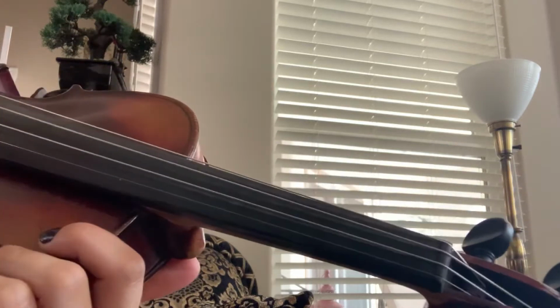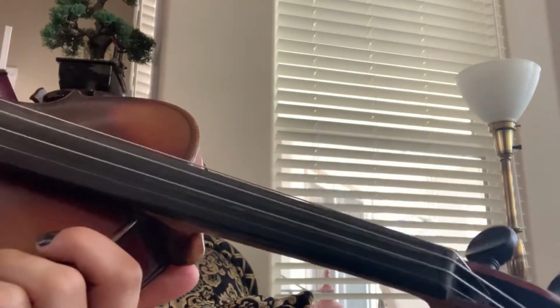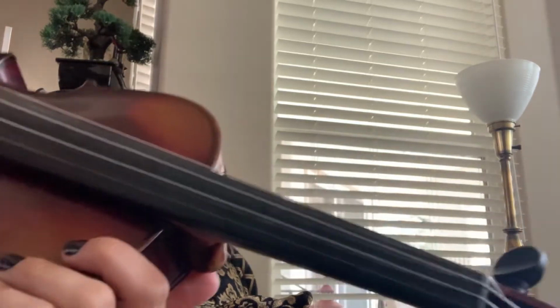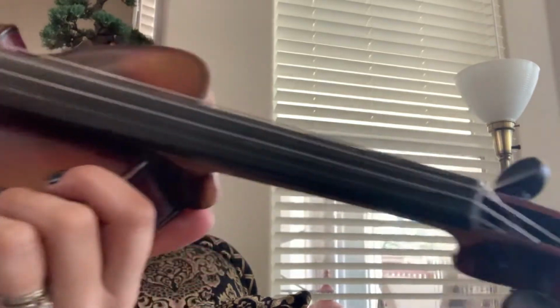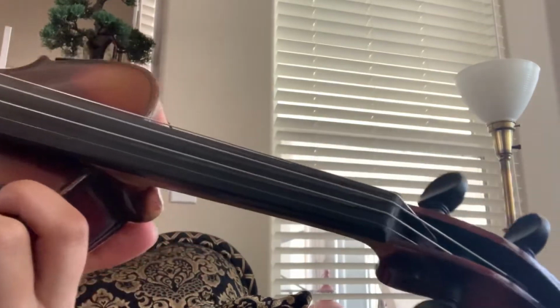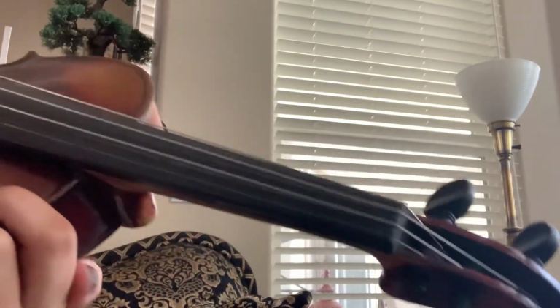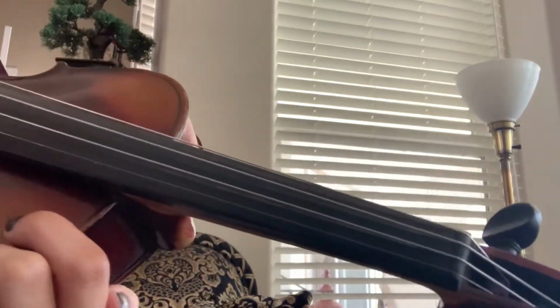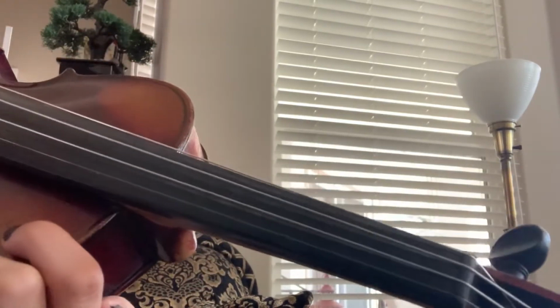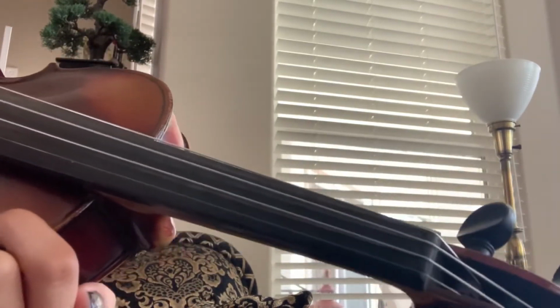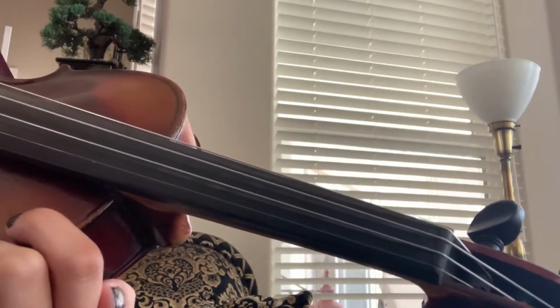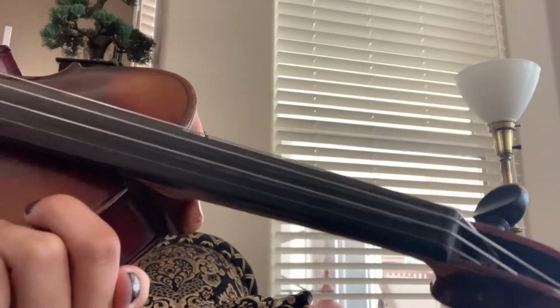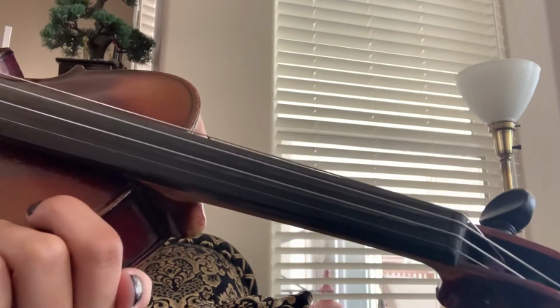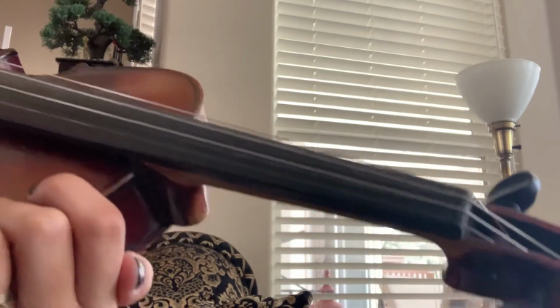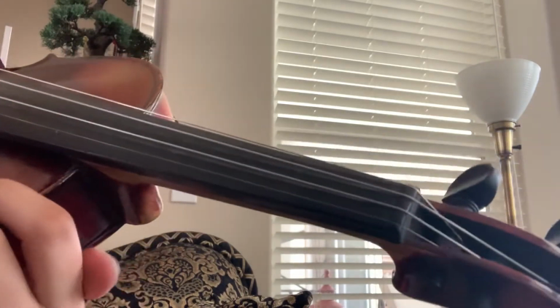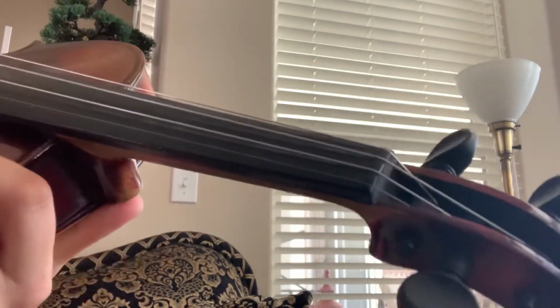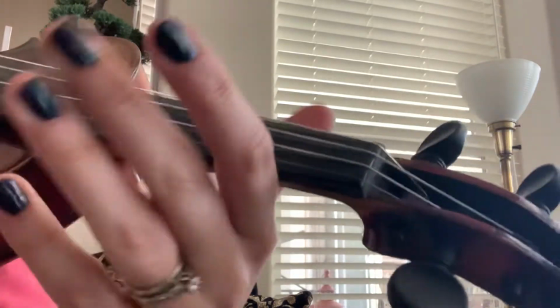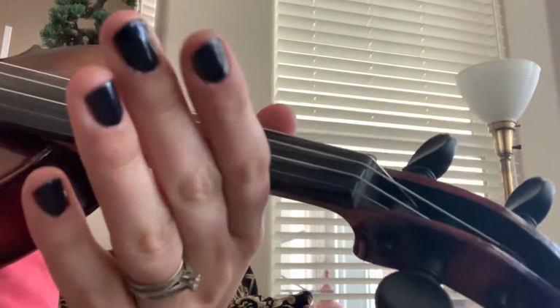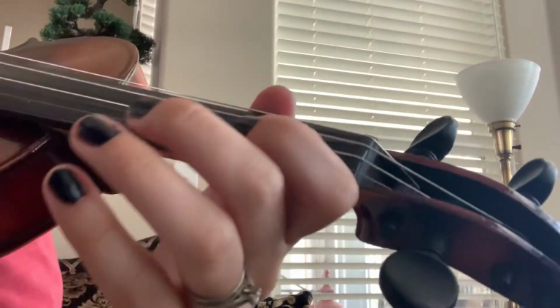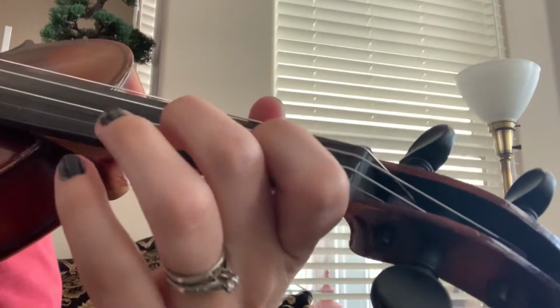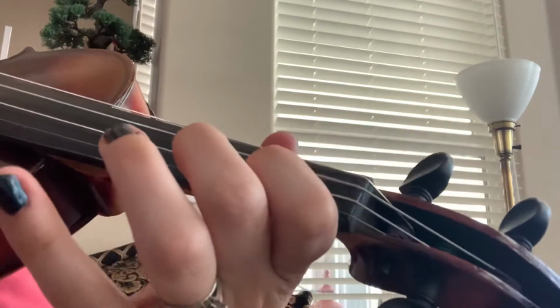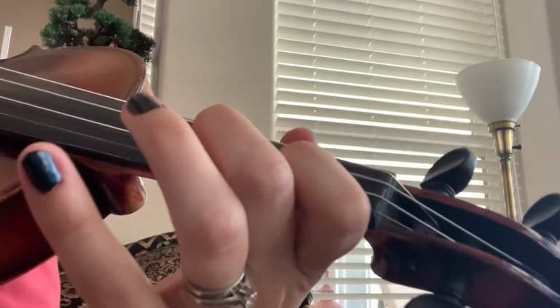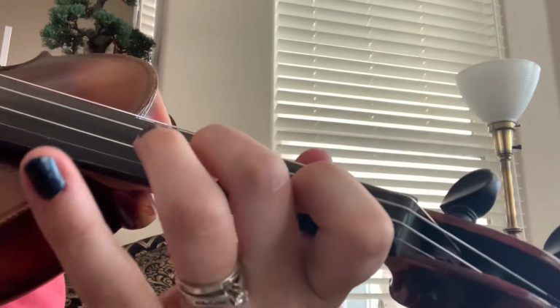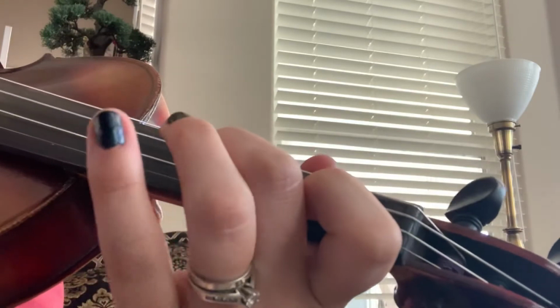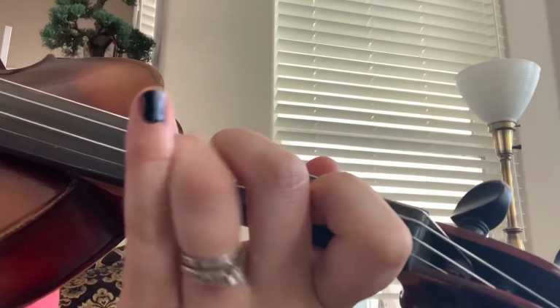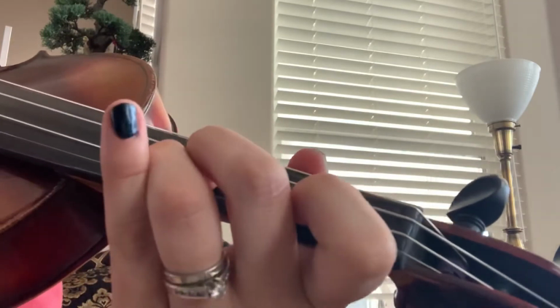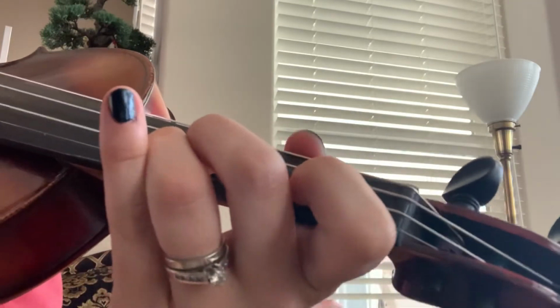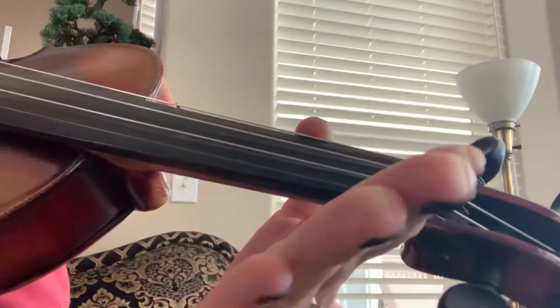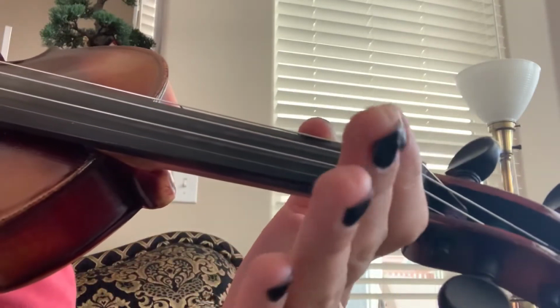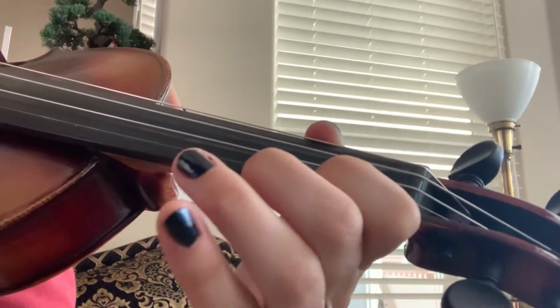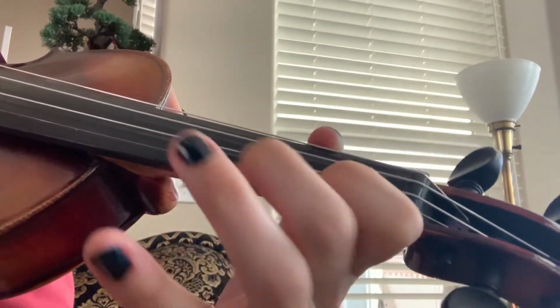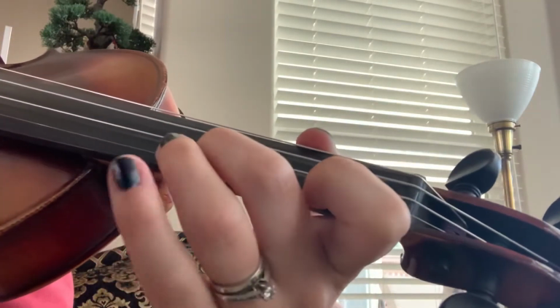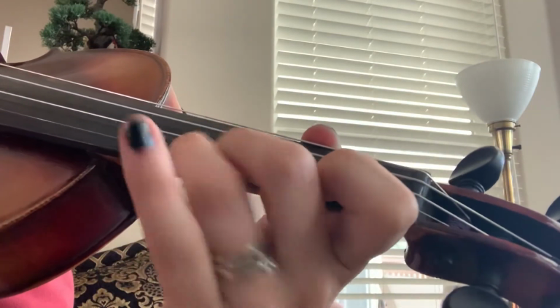I don't know if this will be backwards for you, but we're going to do an A scale, starting on zero on the A string. We're going to add our fingers: one, two, three. Pick them up. One, two, three.